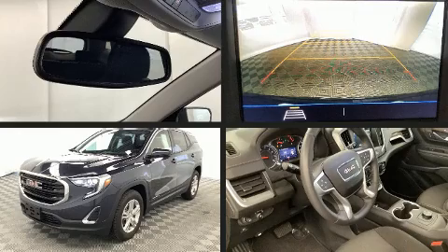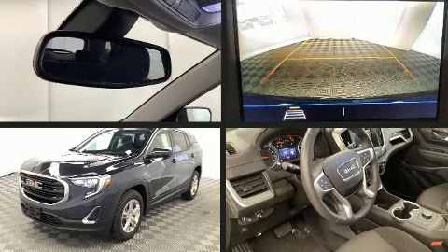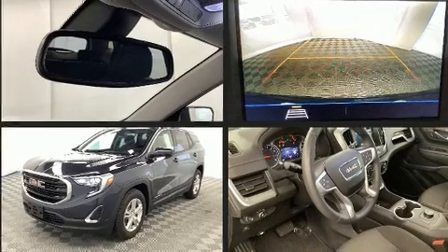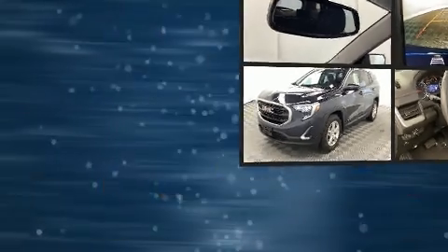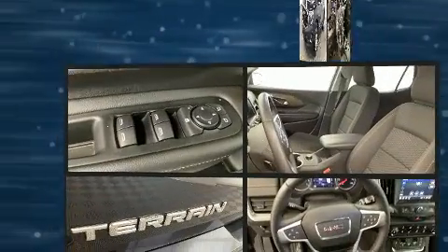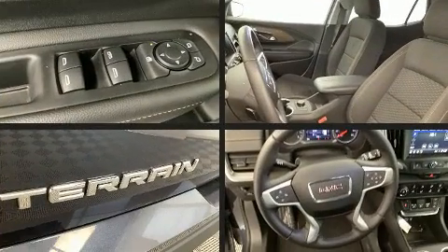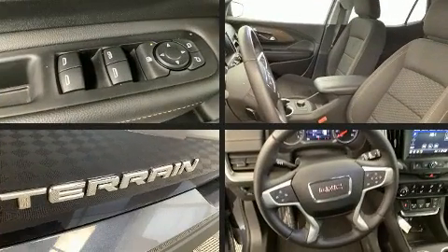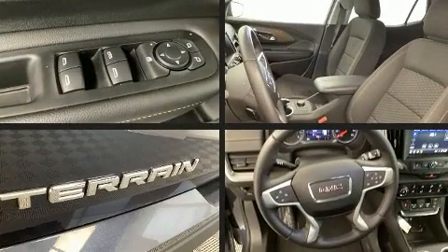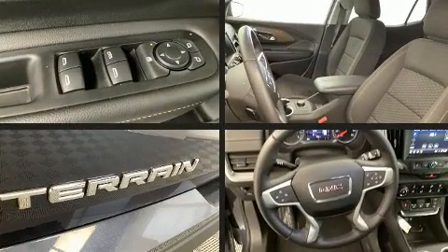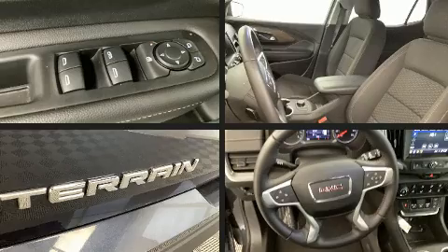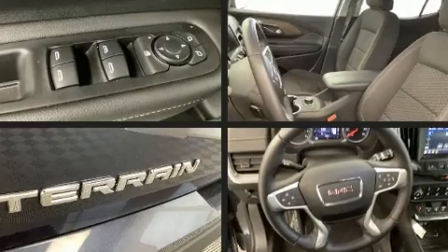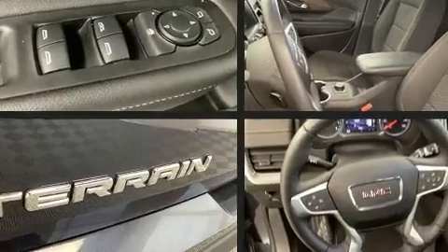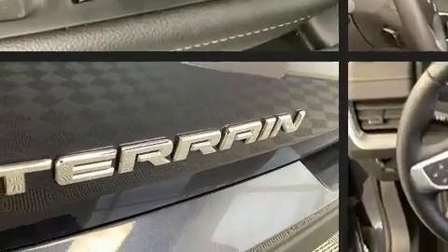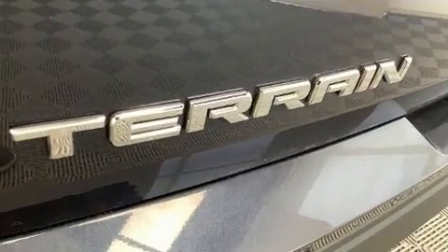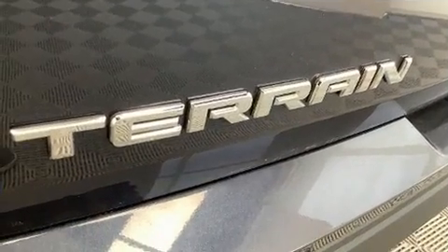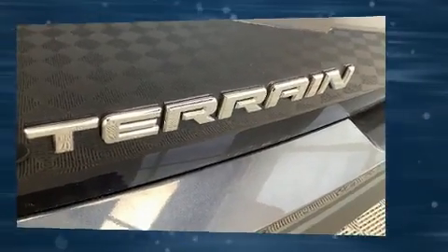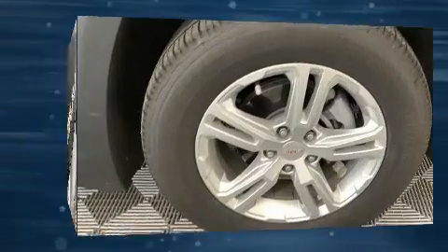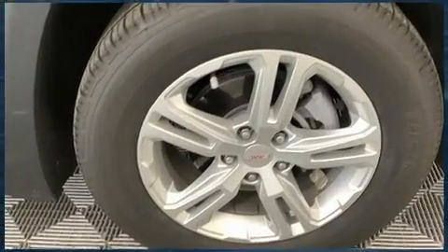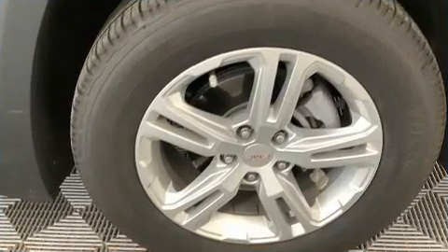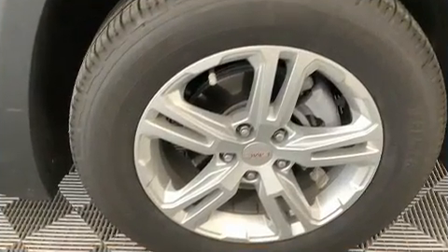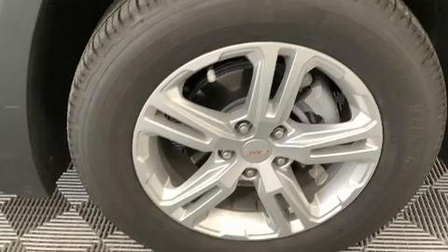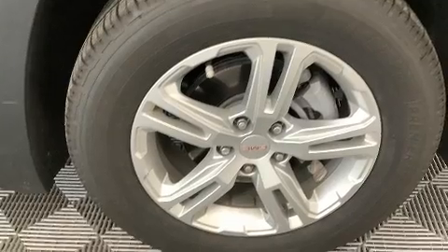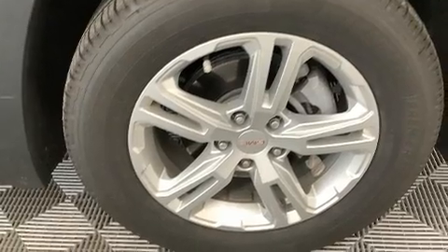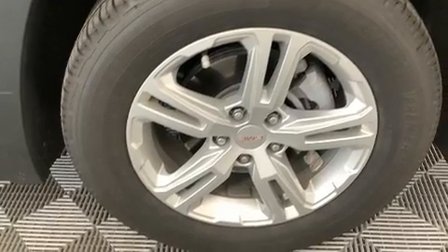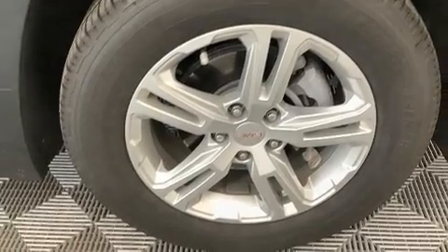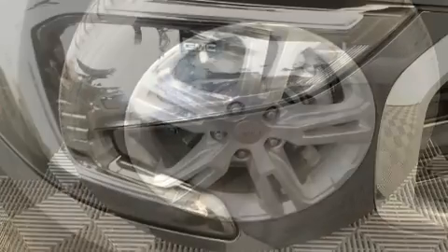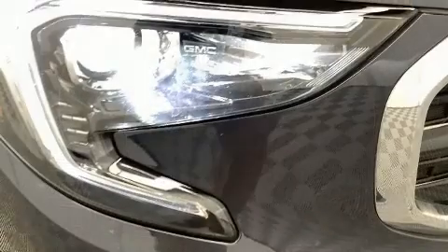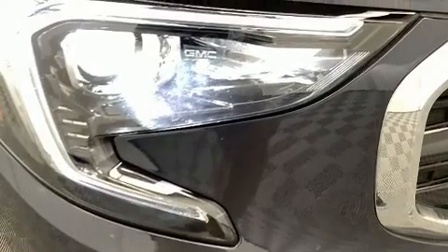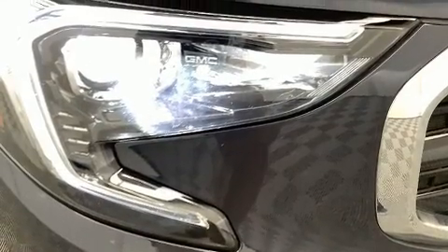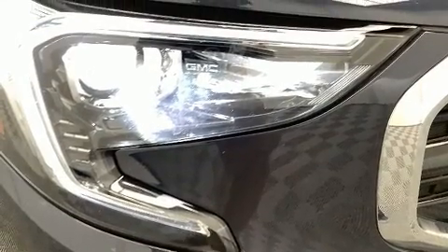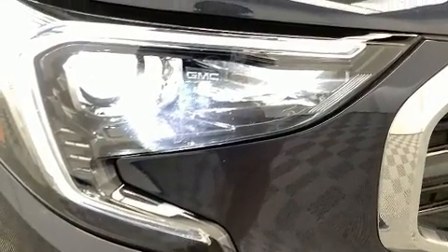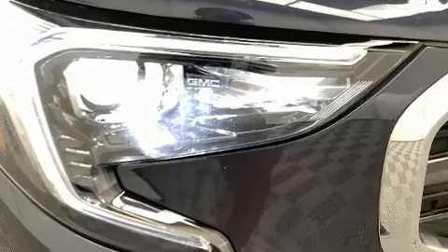A wealth of standard features means that you no longer have to sacrifice, such as remote keyless entry, a rear window wiper, a trip computer, an automatic dimming rear-view mirror, and a split folding rear seat.